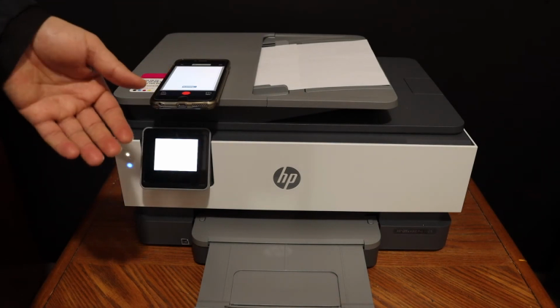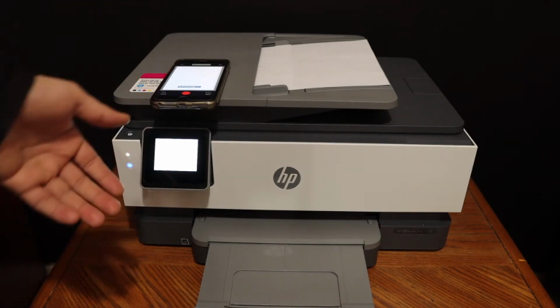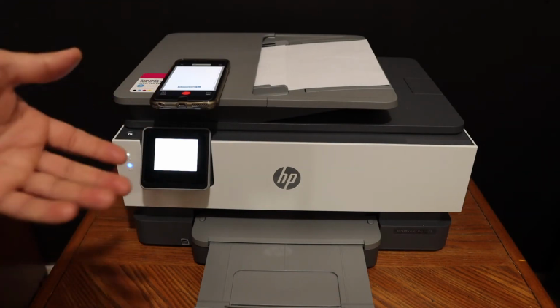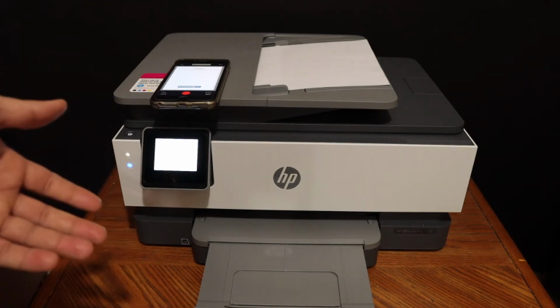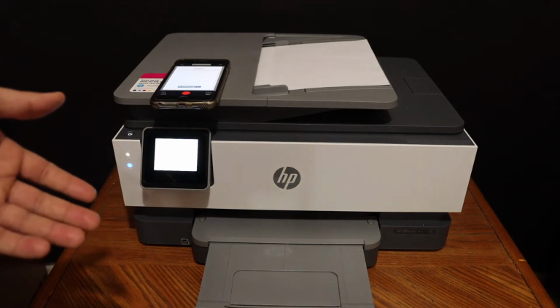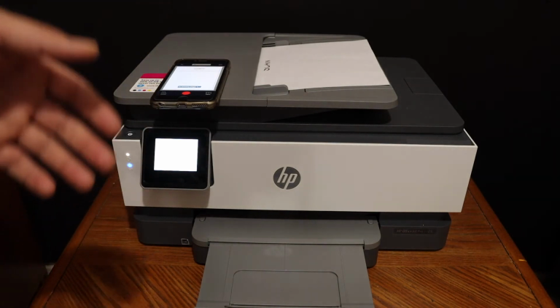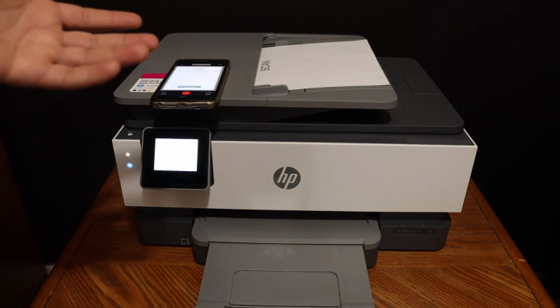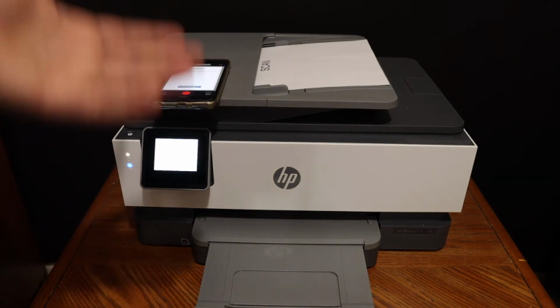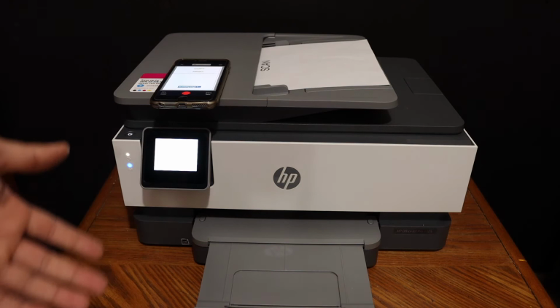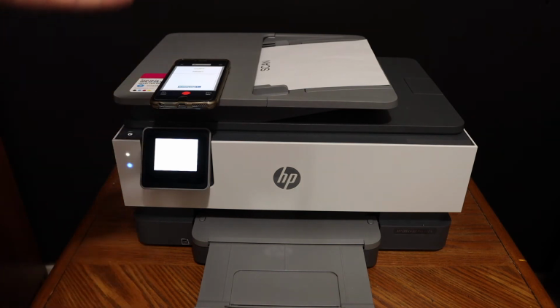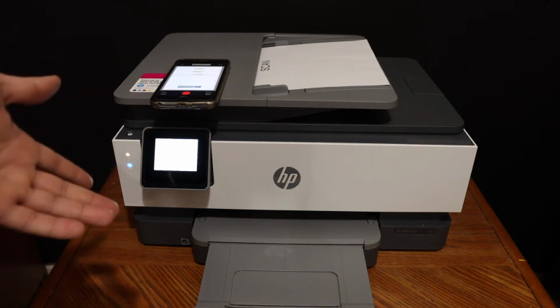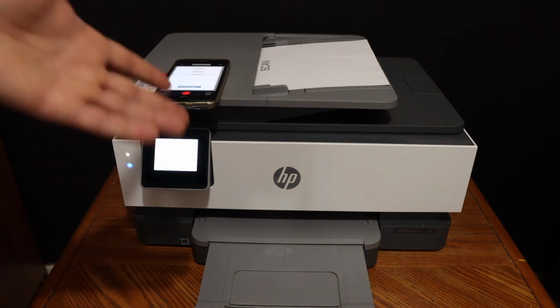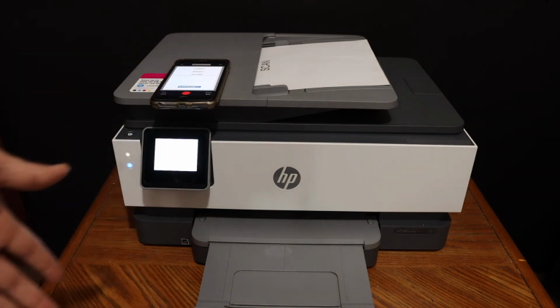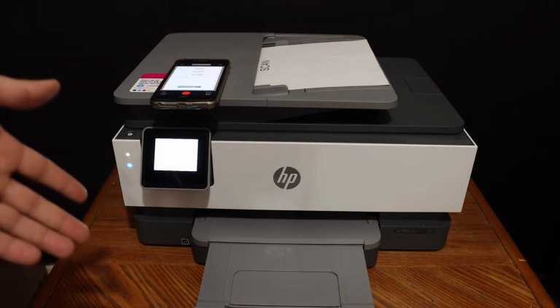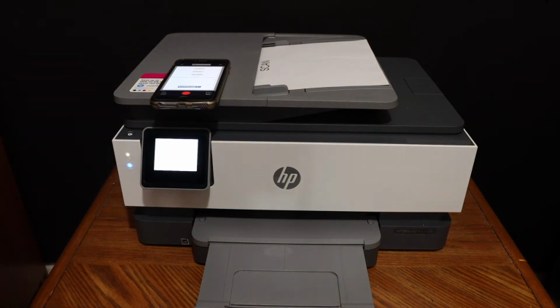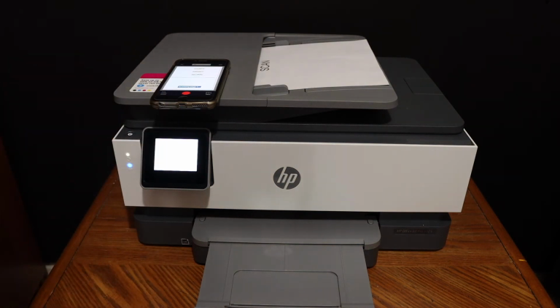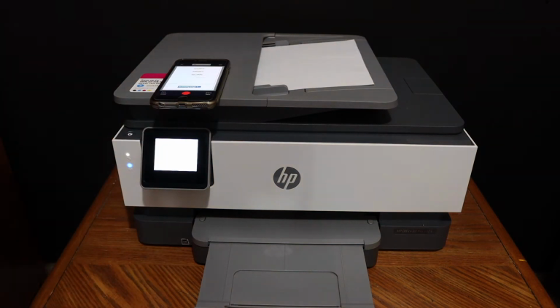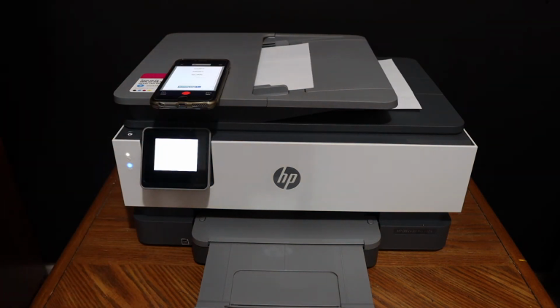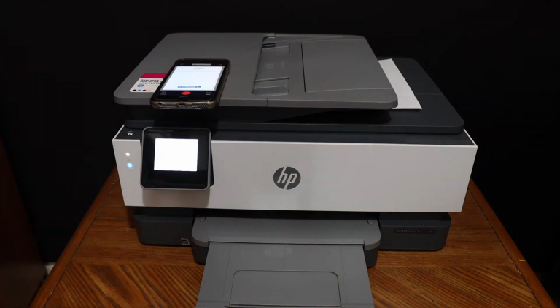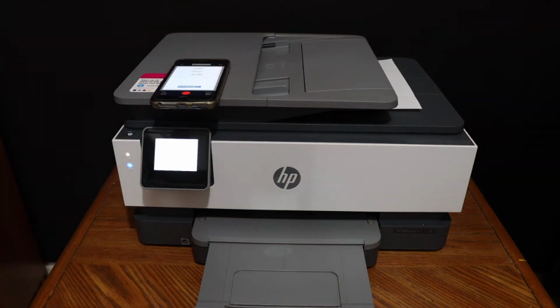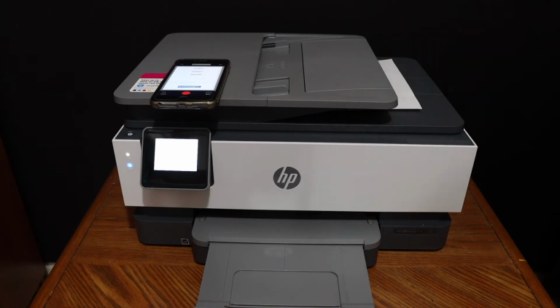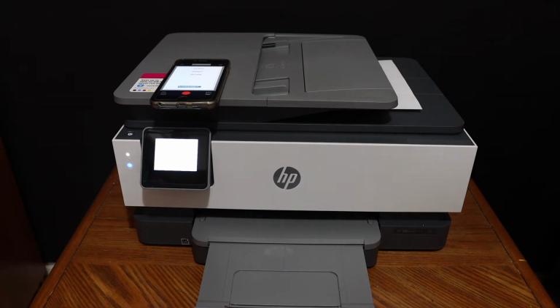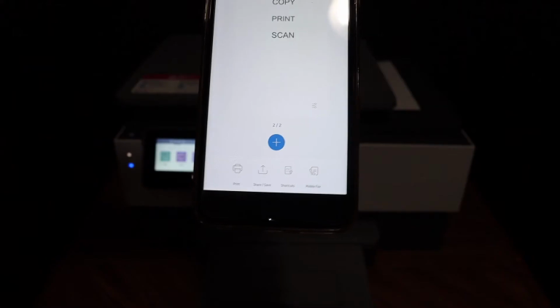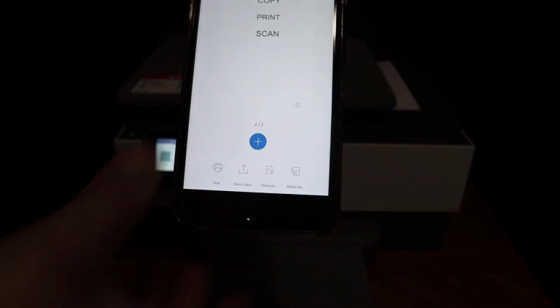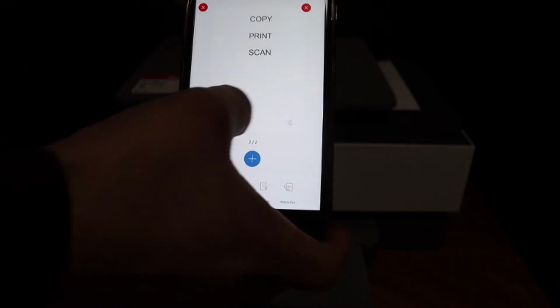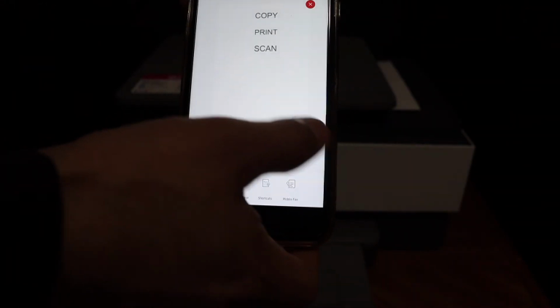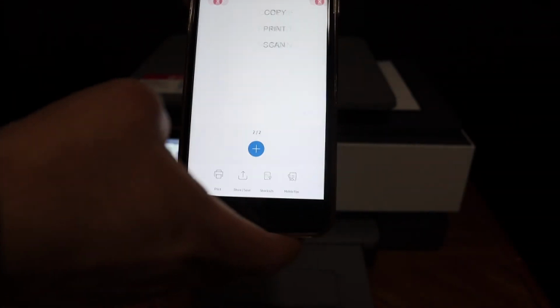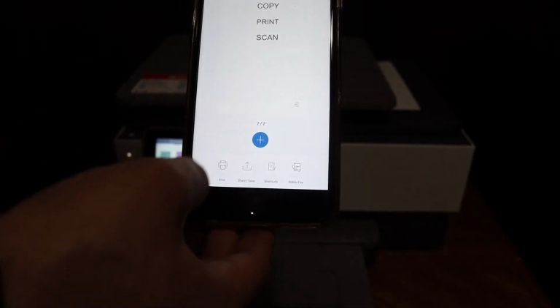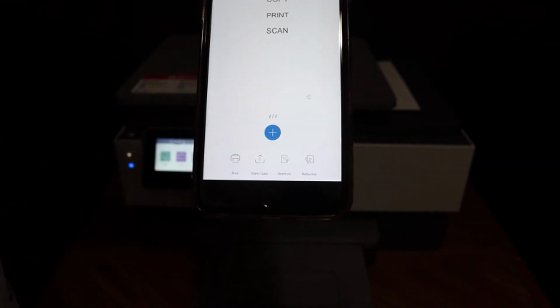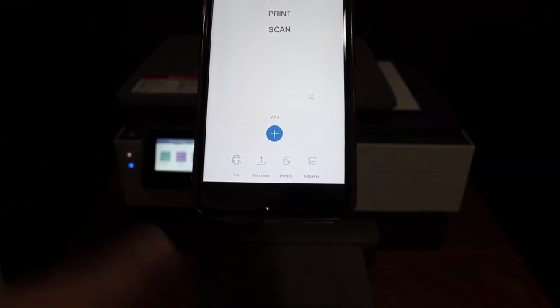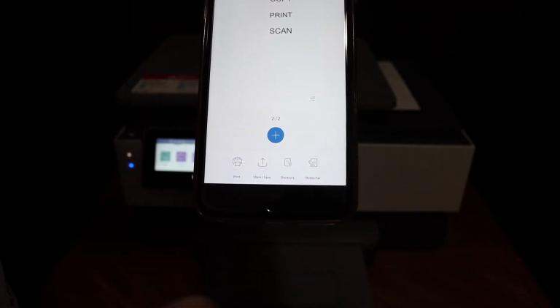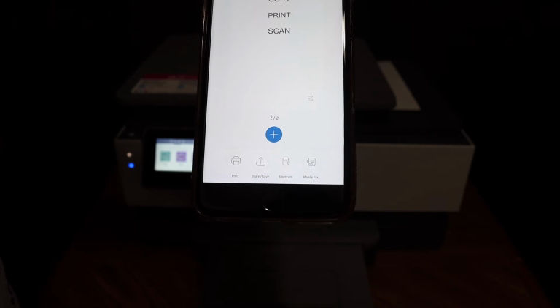If you want to know how to connect via Wi-Fi or Wi-Fi Direct, you can watch my other videos regarding this printer. Here we can see both pages are available, and from here you can share or save them.